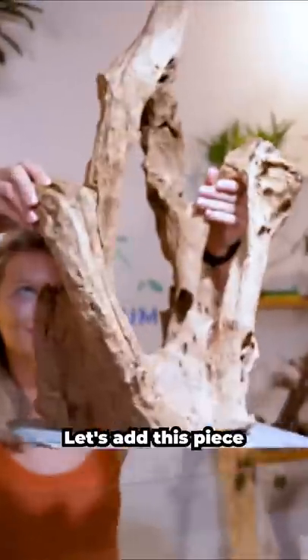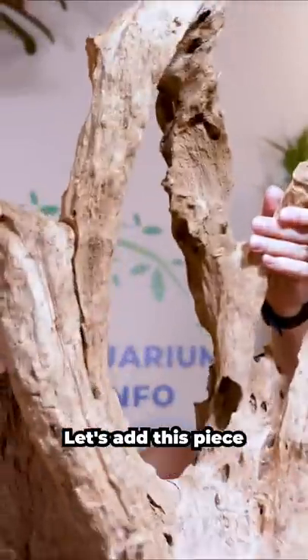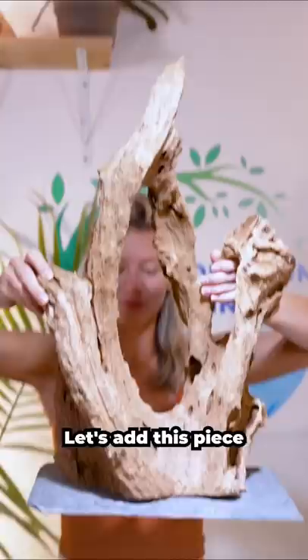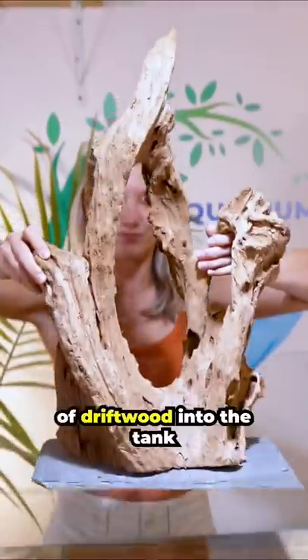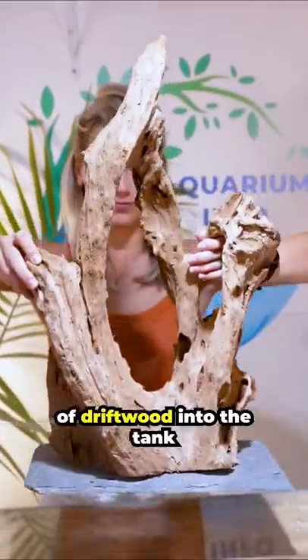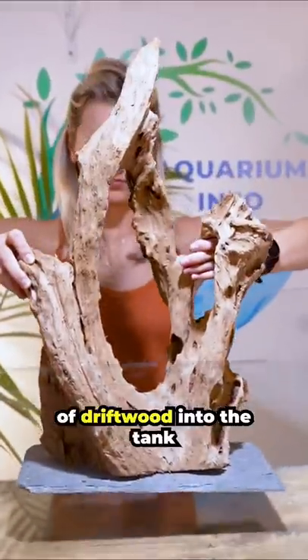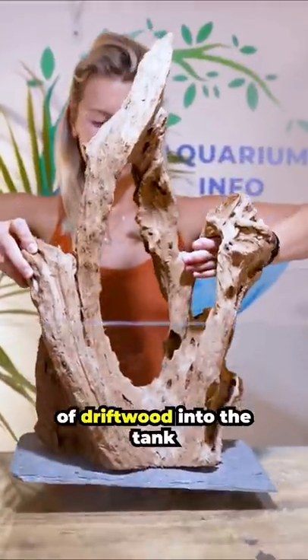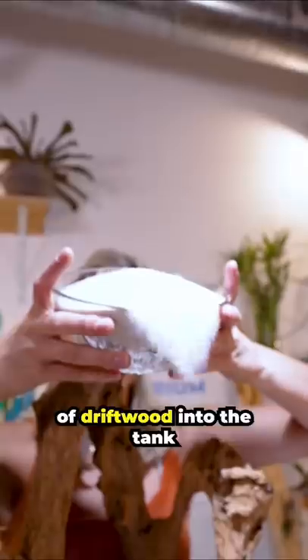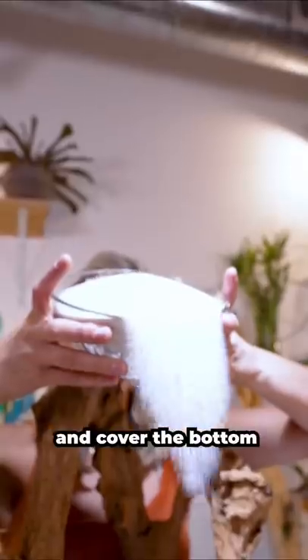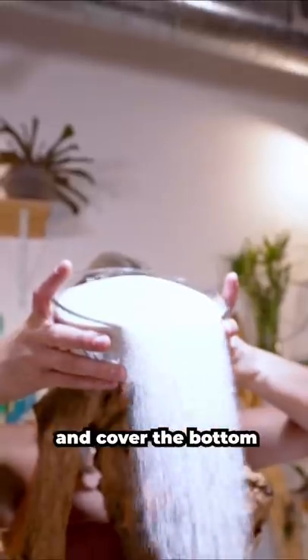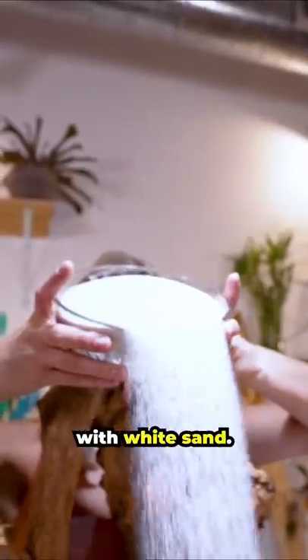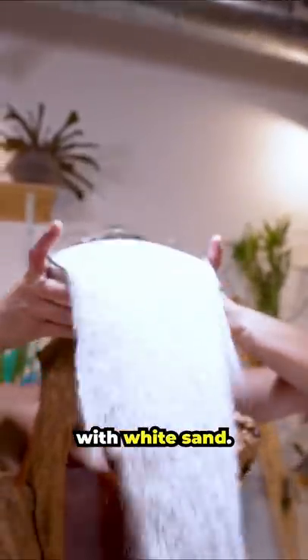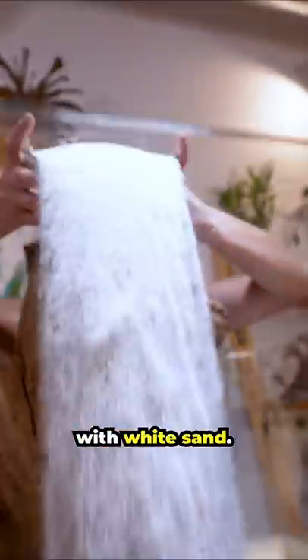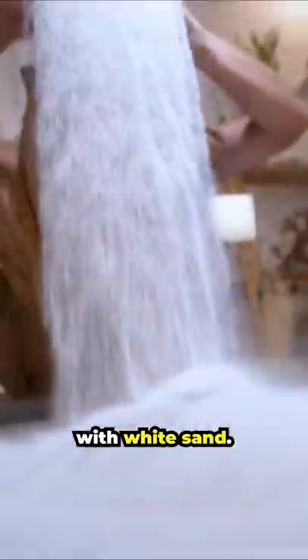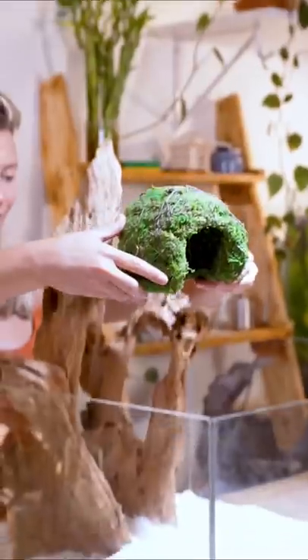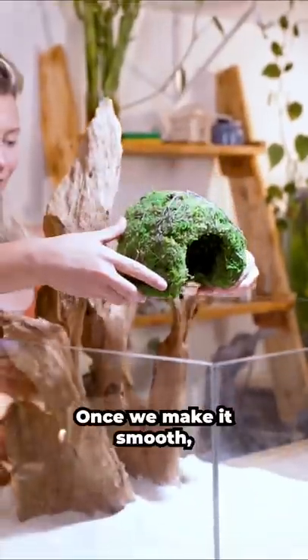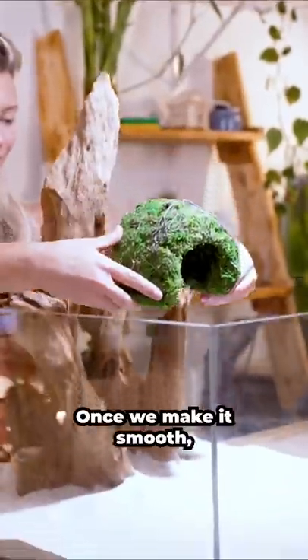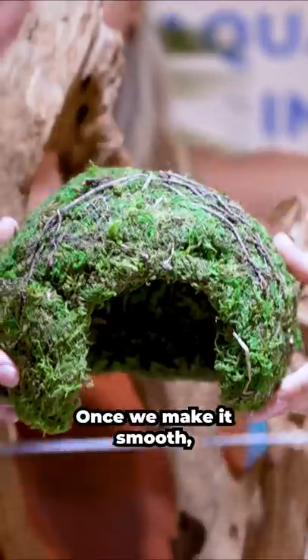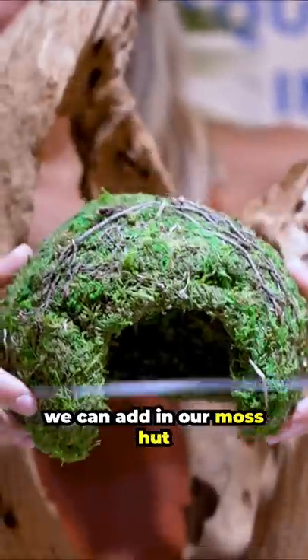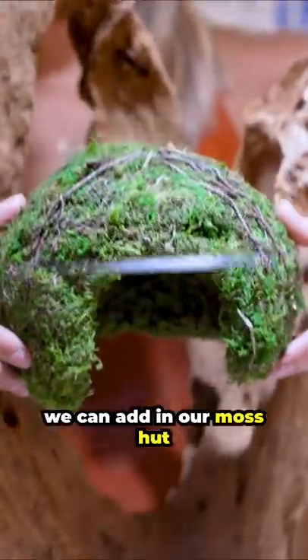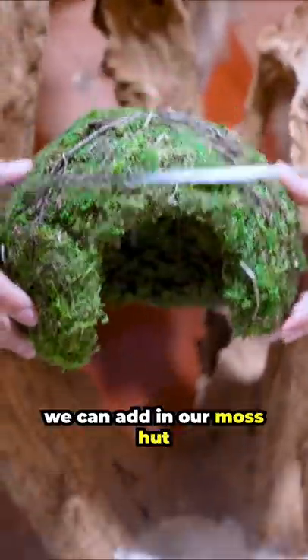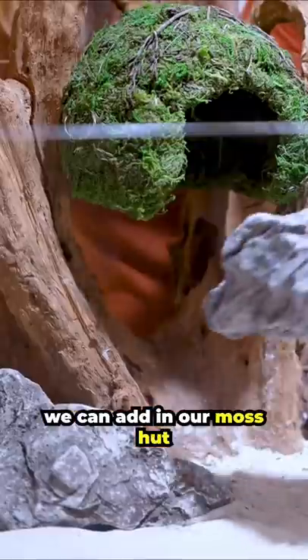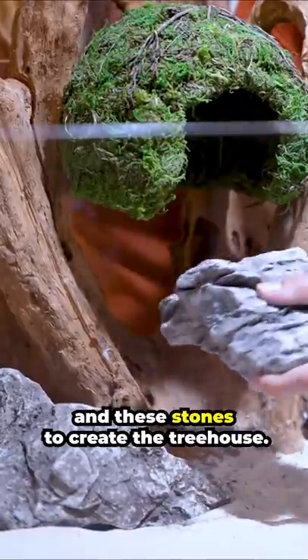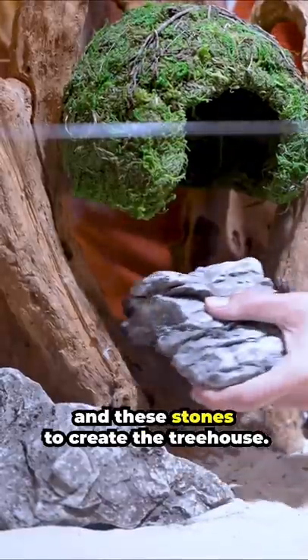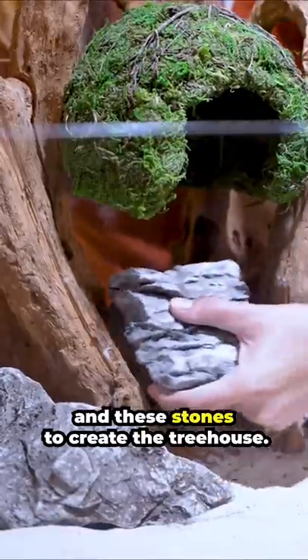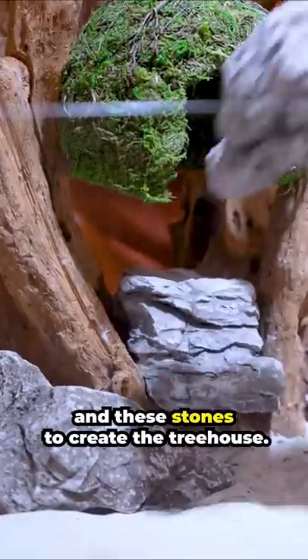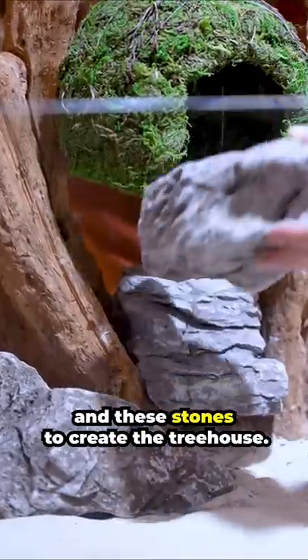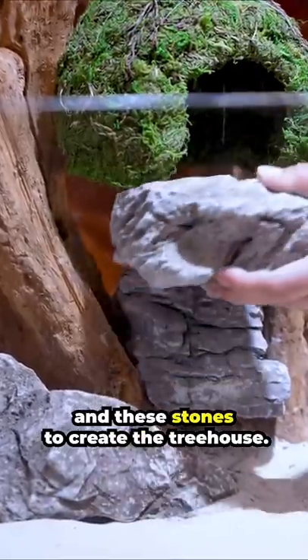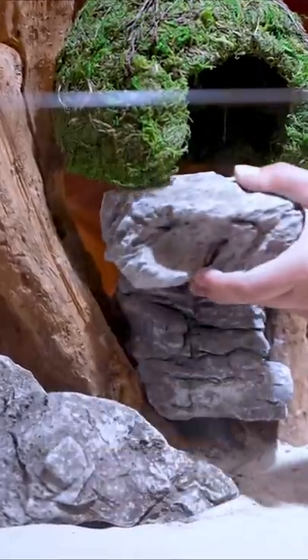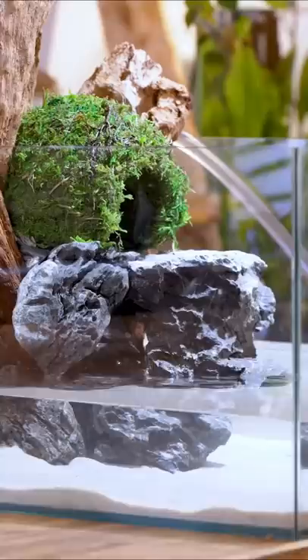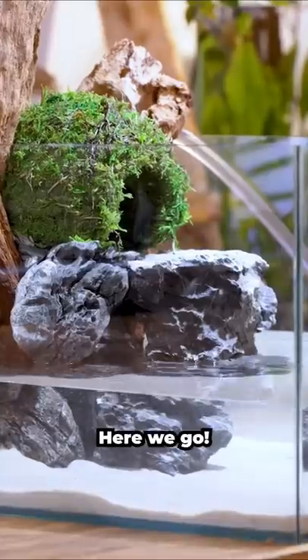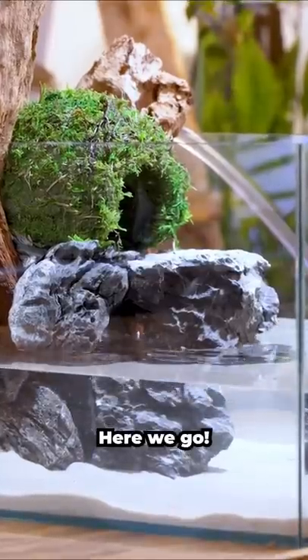Let's add this piece of driftwood into the tank and cover the bottom with white sand. Once we make it smooth we can add in a moss hut and these stones to create the tree house. Here we go!